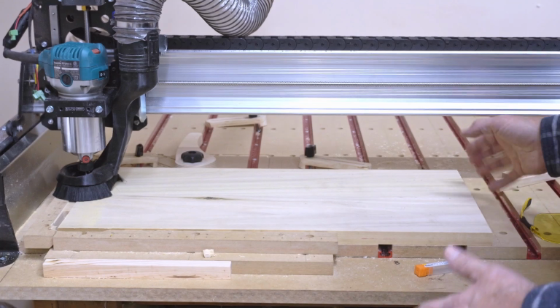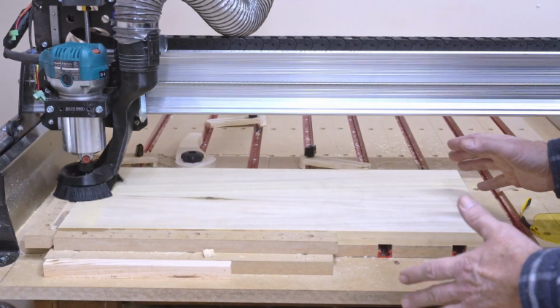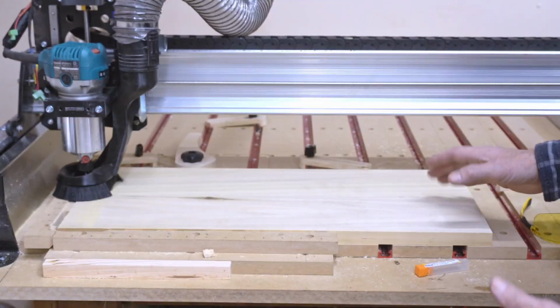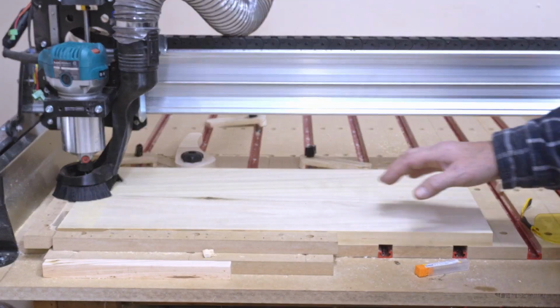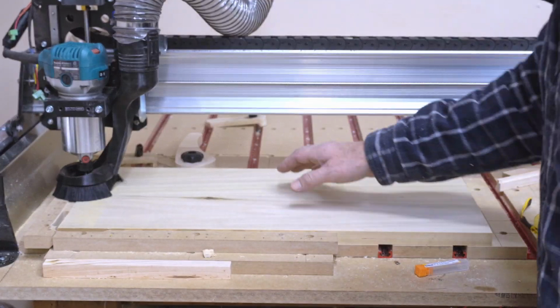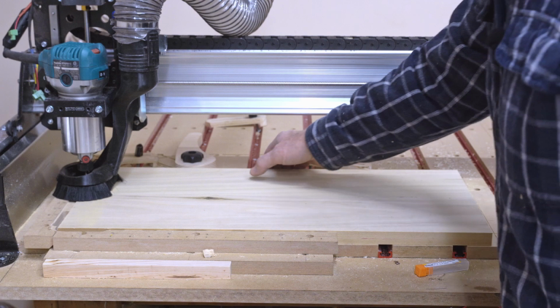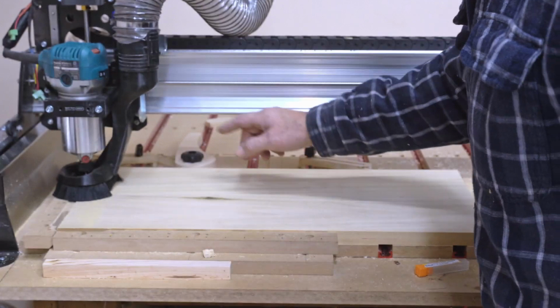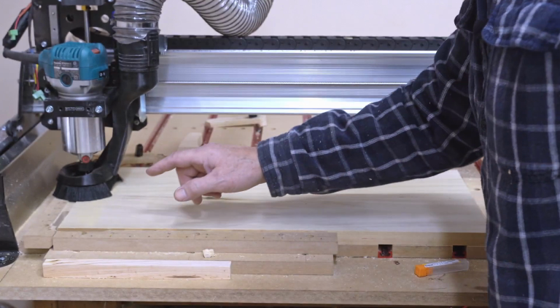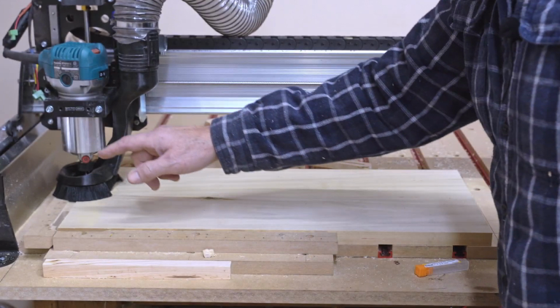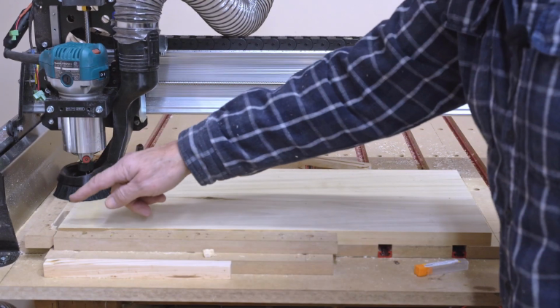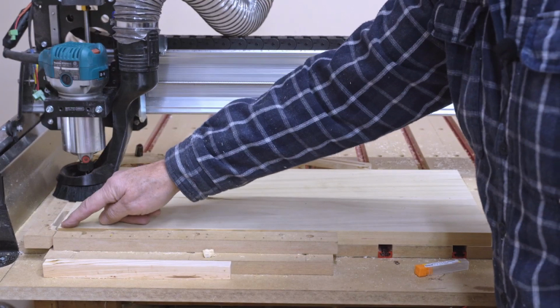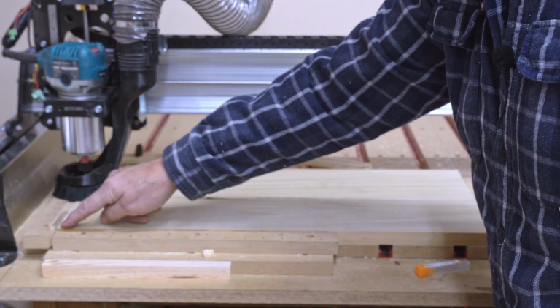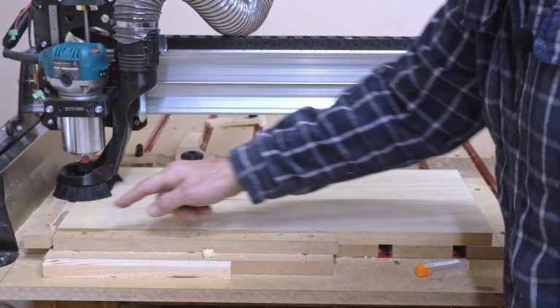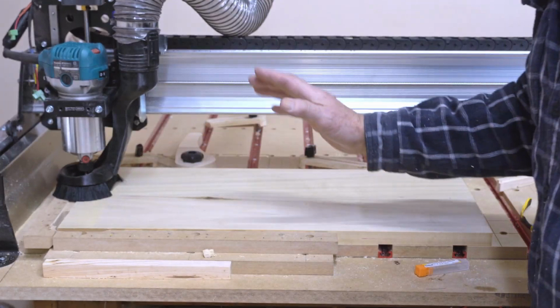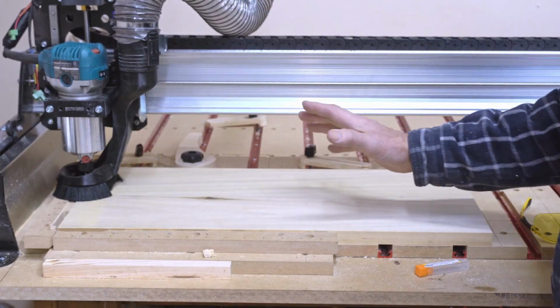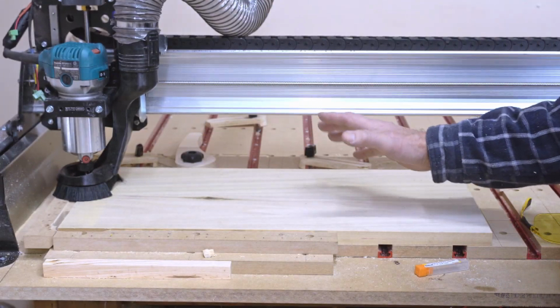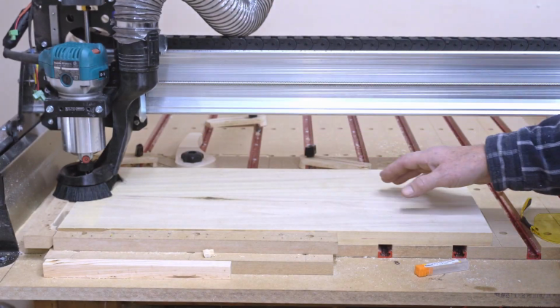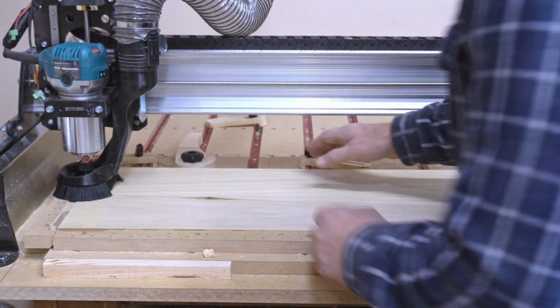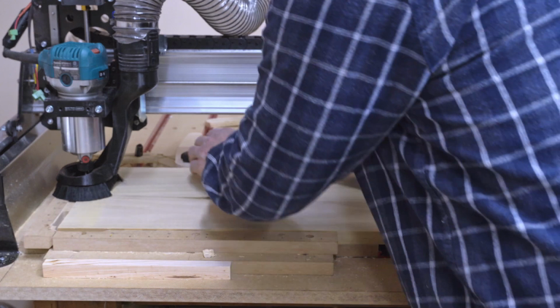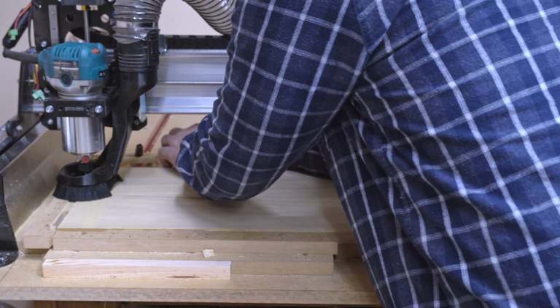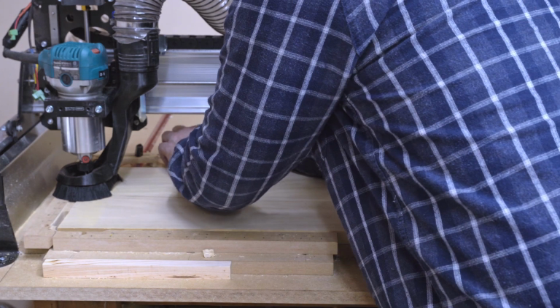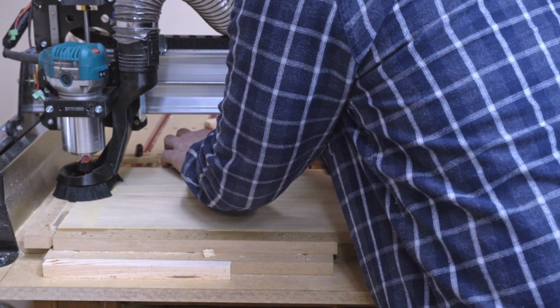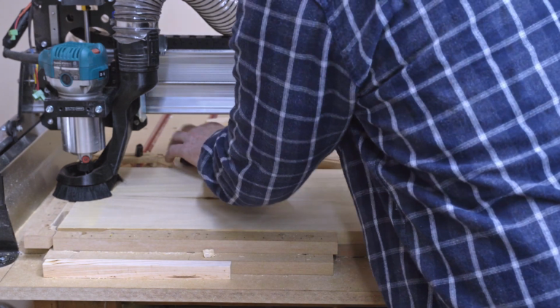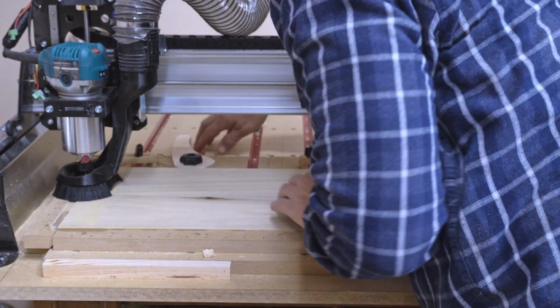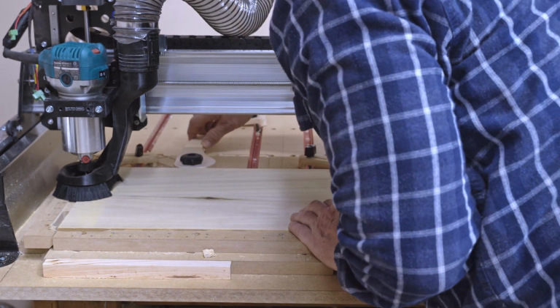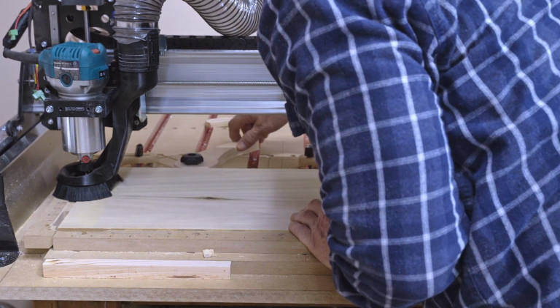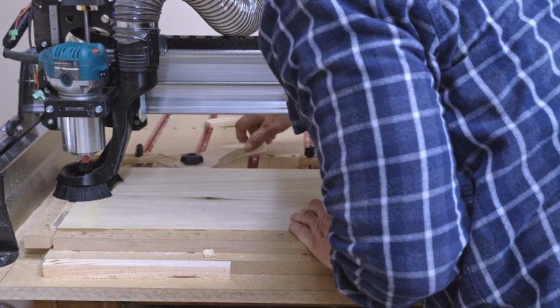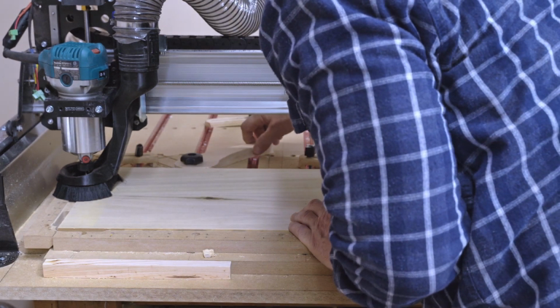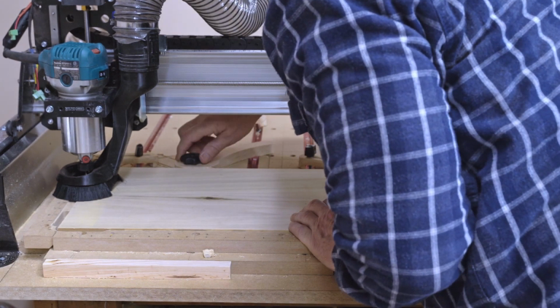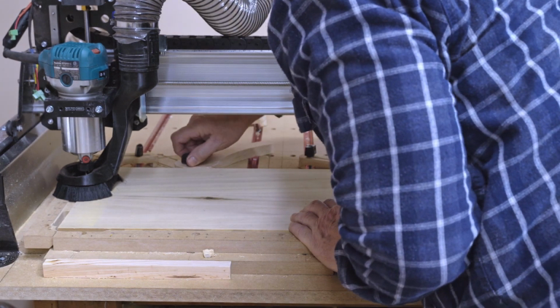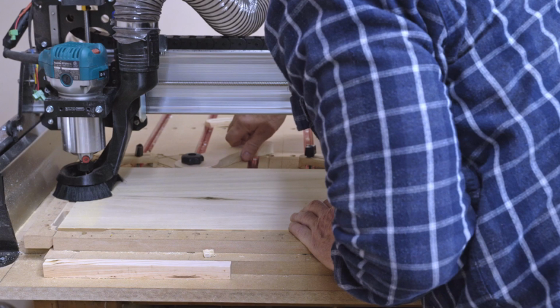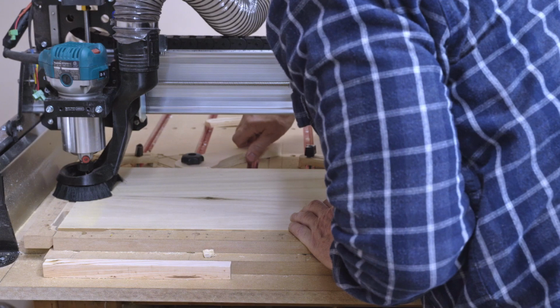Once I put the wood up against the fence I know exactly where my X, Y, 0 is. All I have to do is set the Z. I've already done that, so I'm just going to clamp this — use a cam clamp and clamp it tightly.